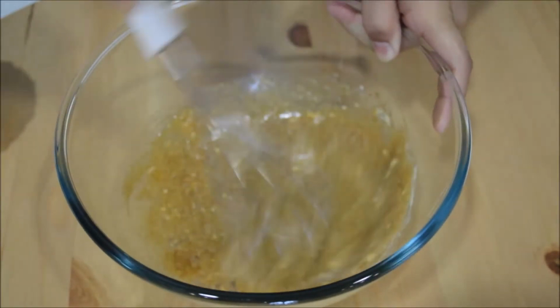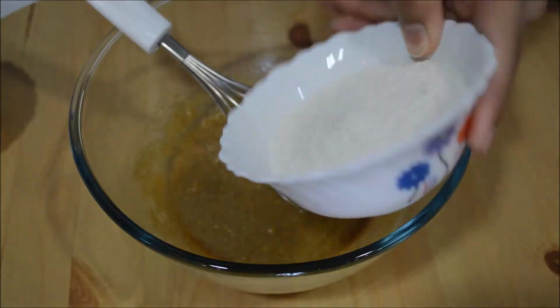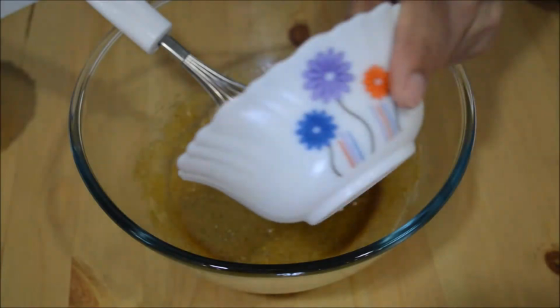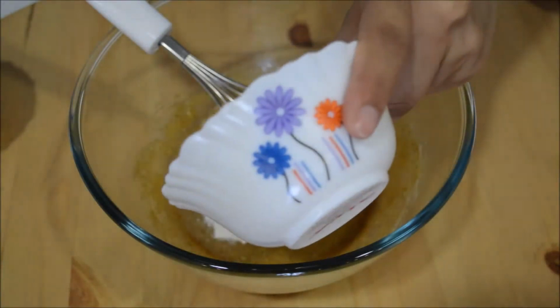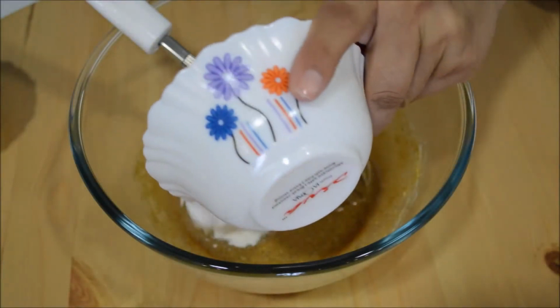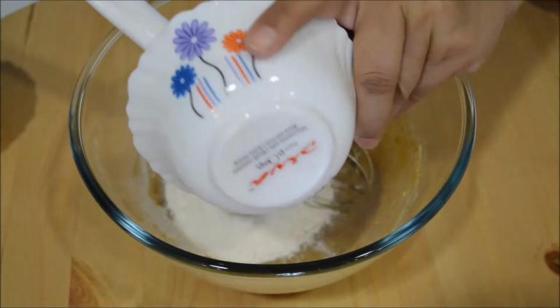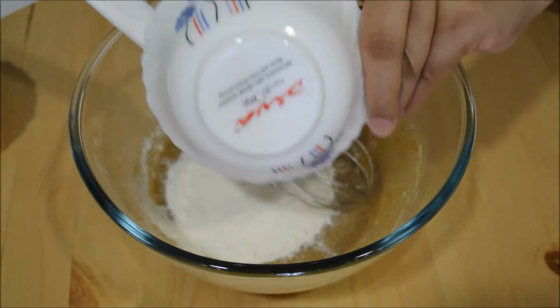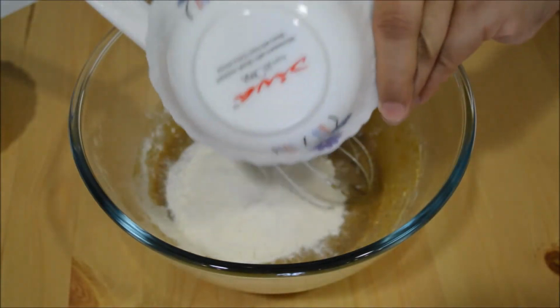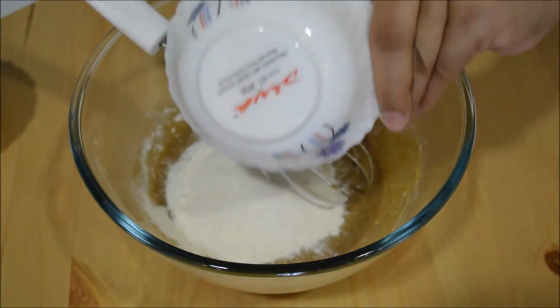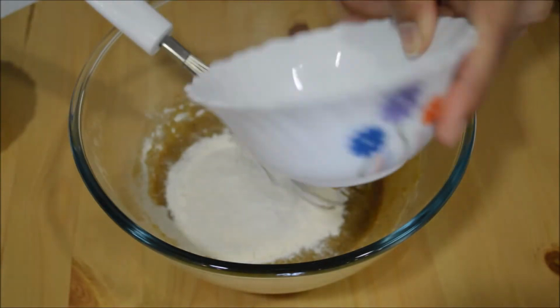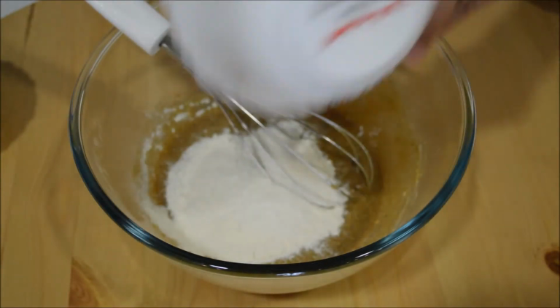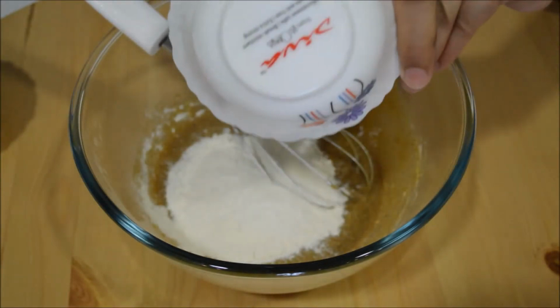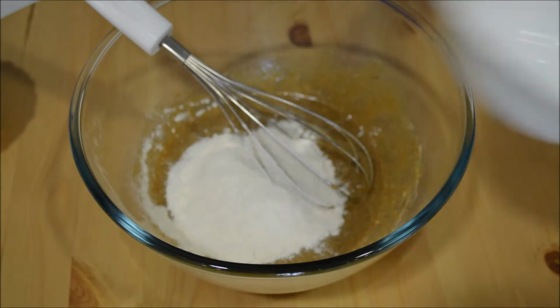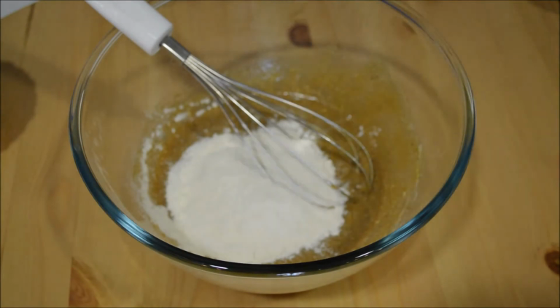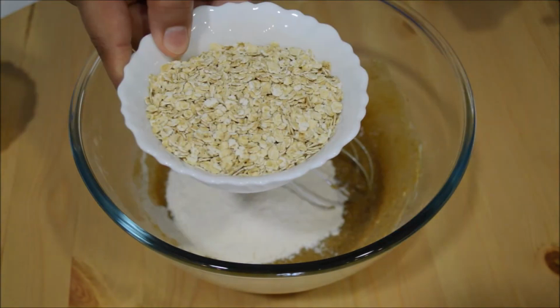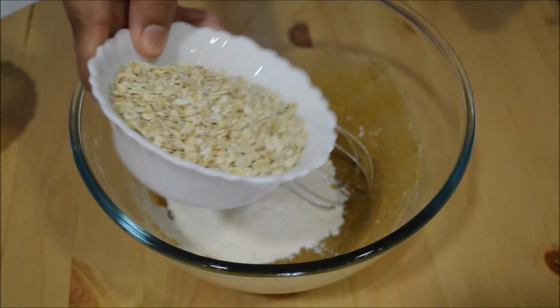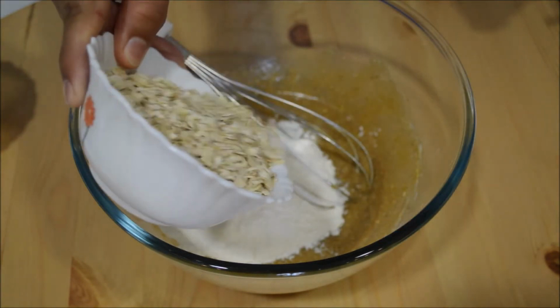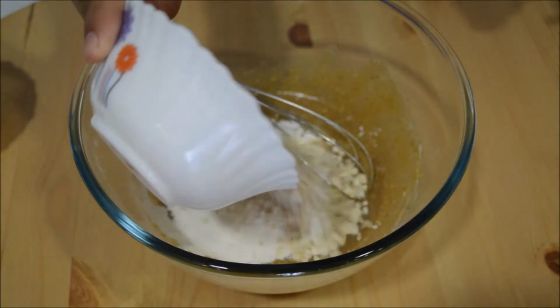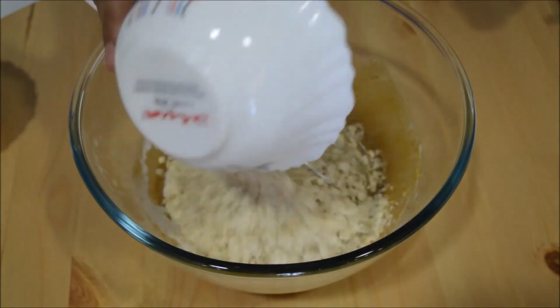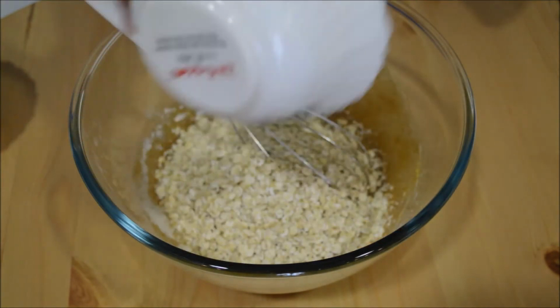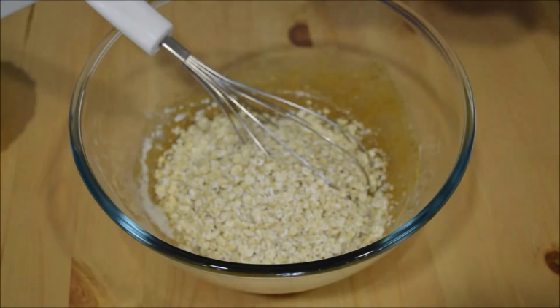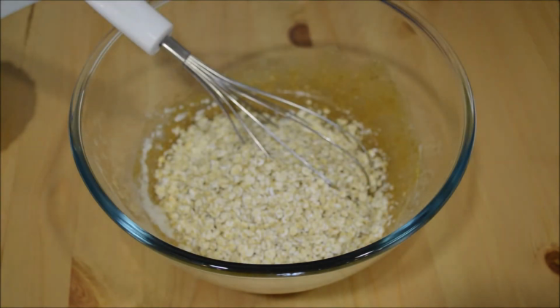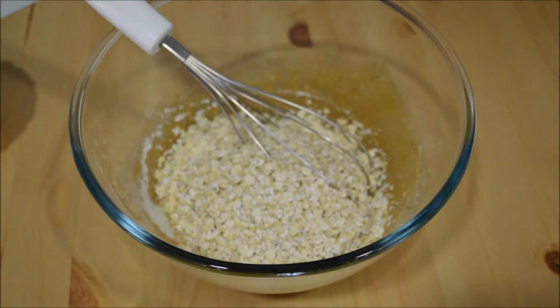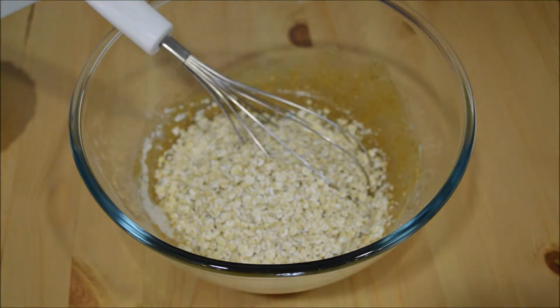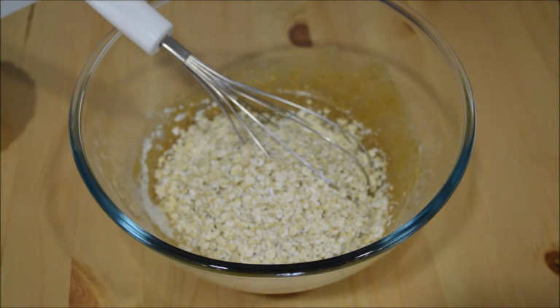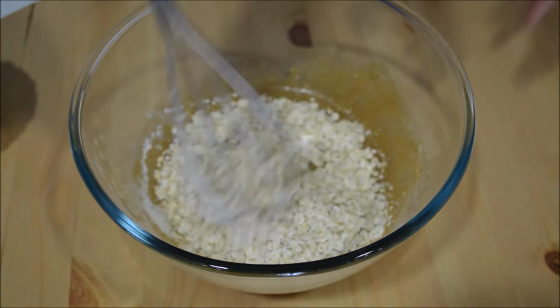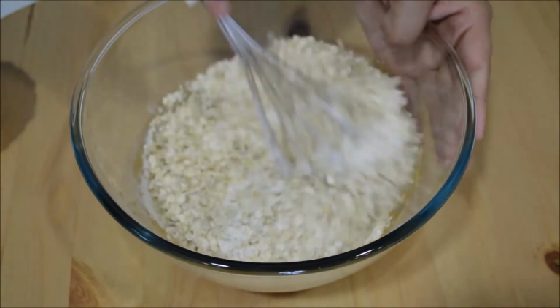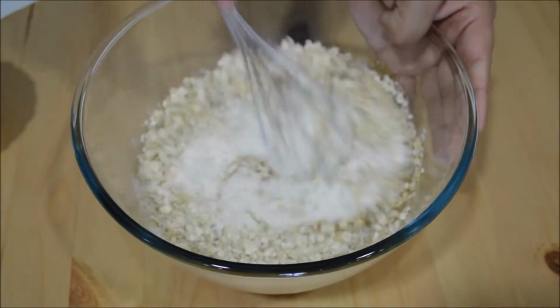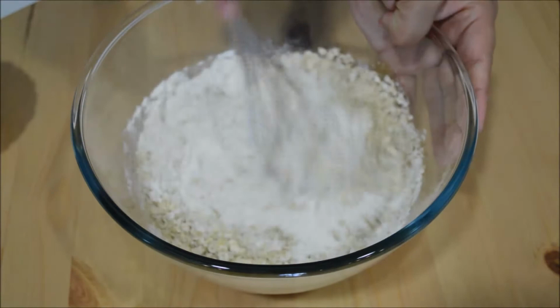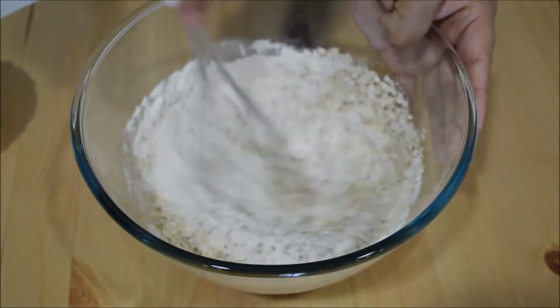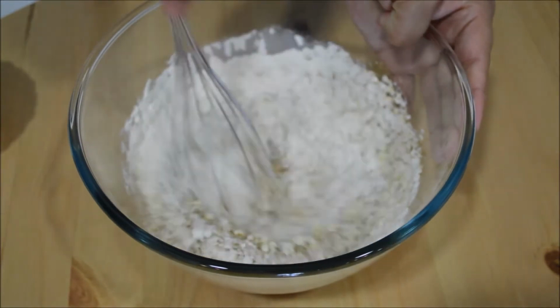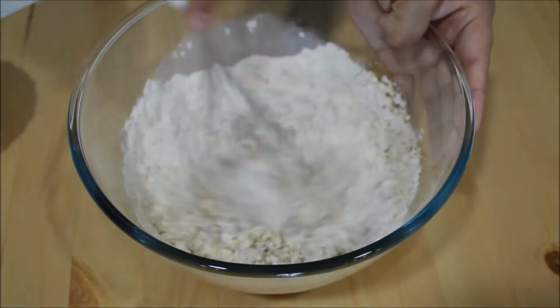Once the batter is ready, add flour and oatmeal to it and mix again. Just add 1 cup right now — we will add the remaining cup later on. Keep mixing it properly.